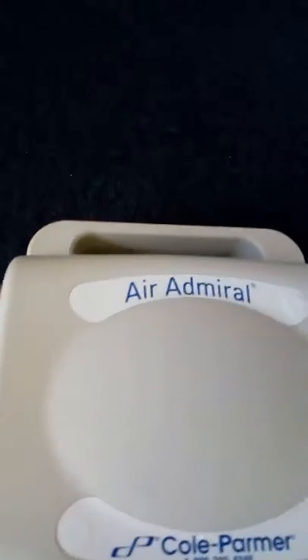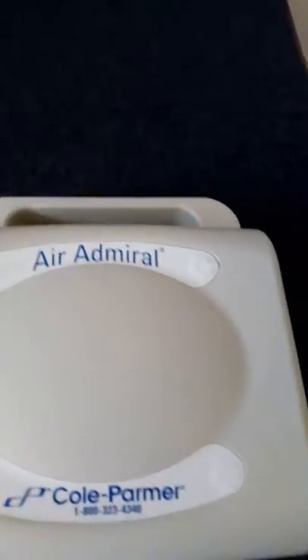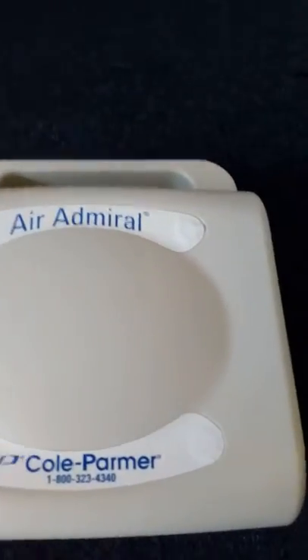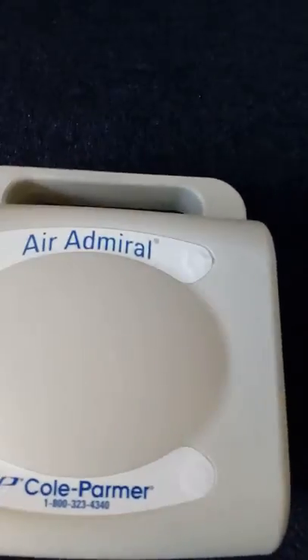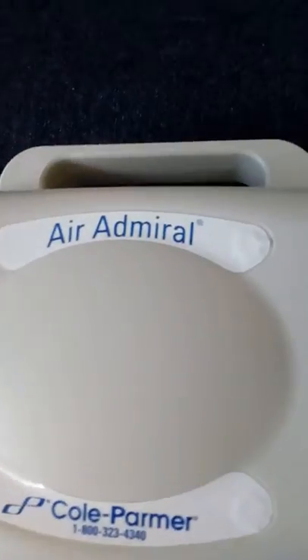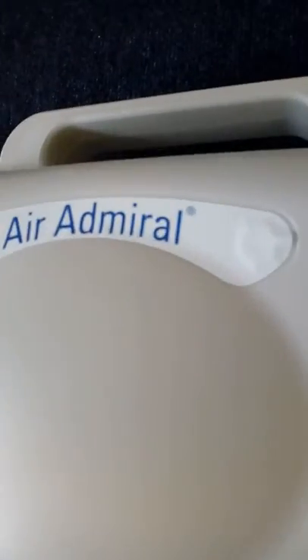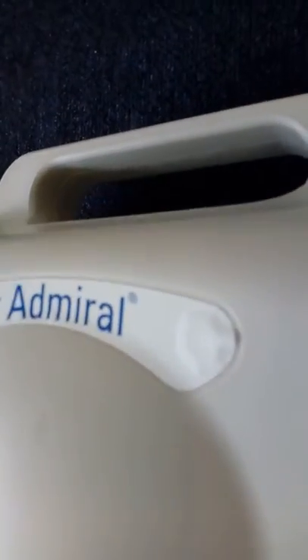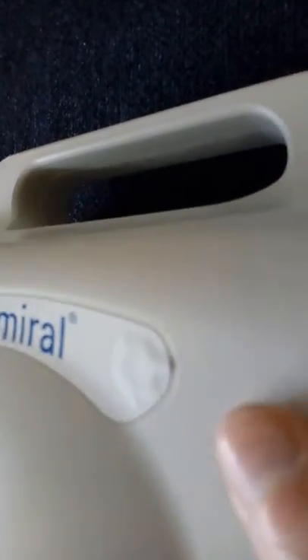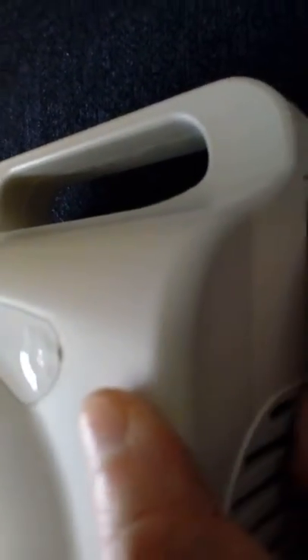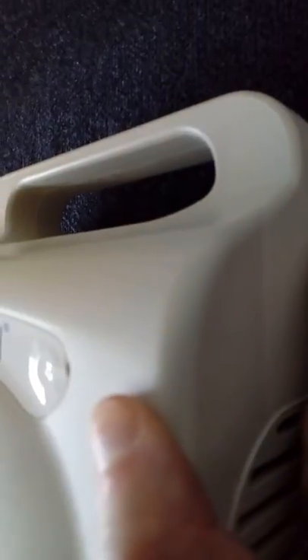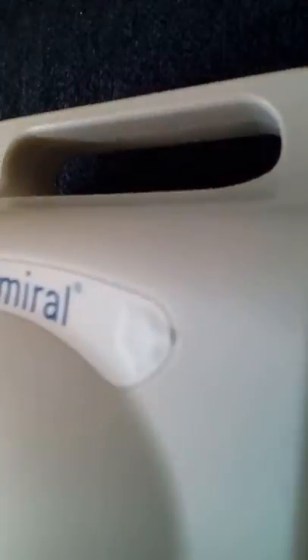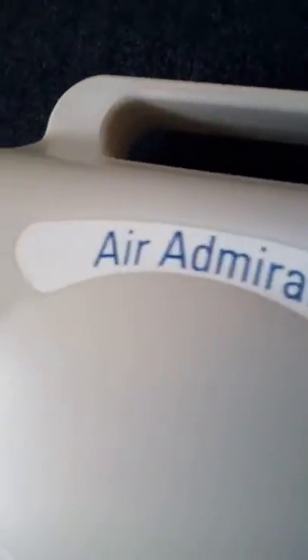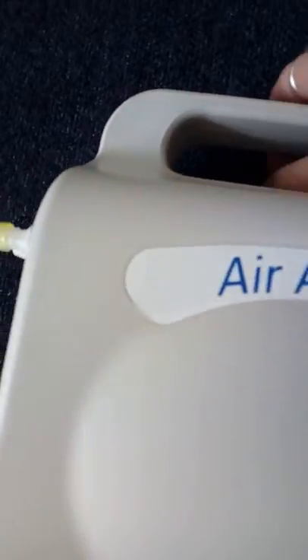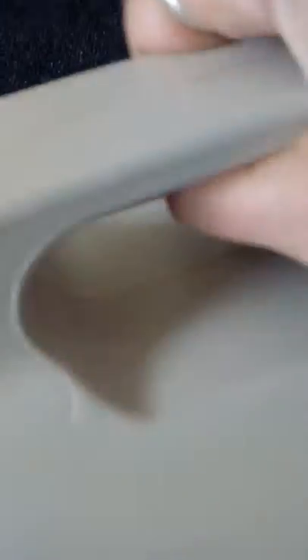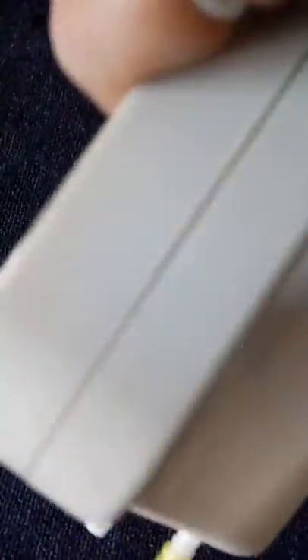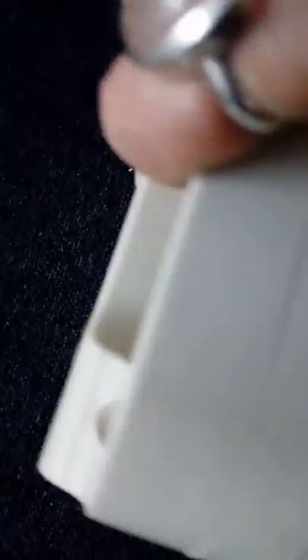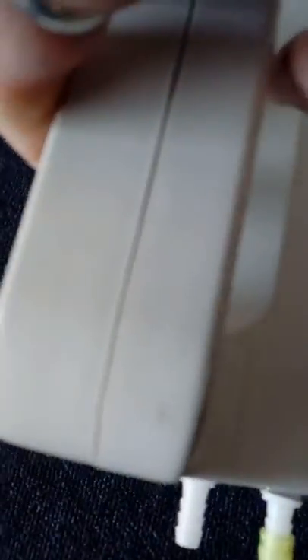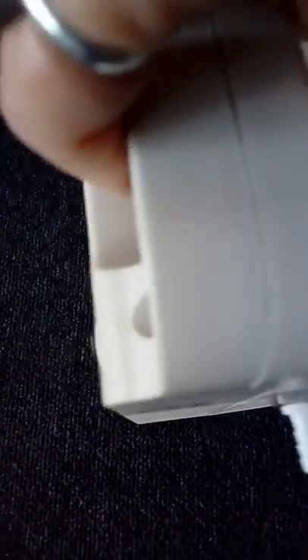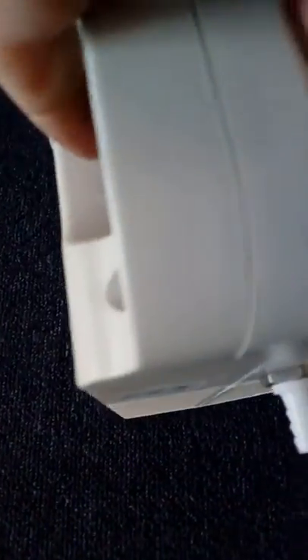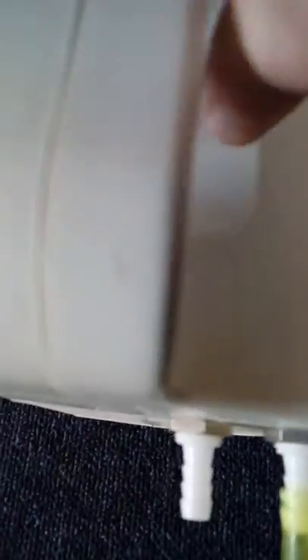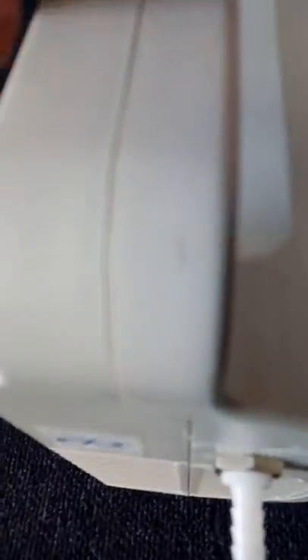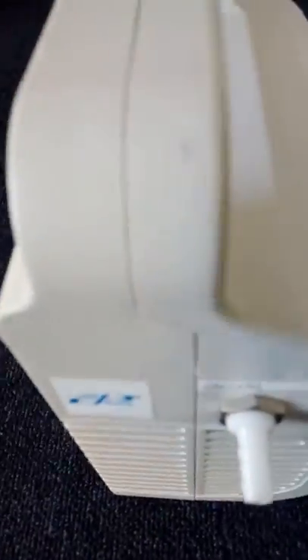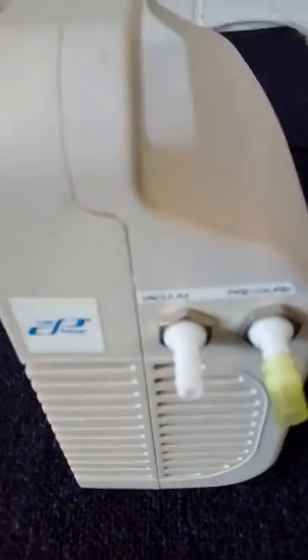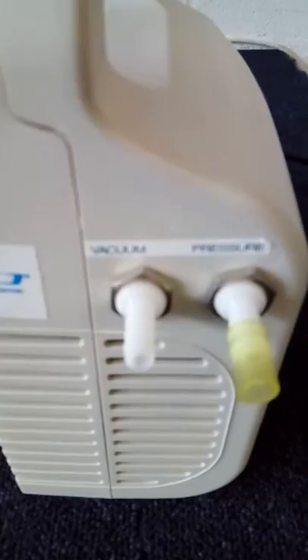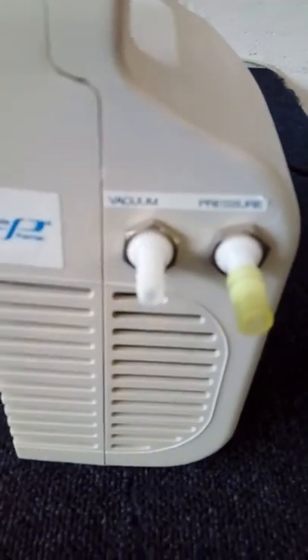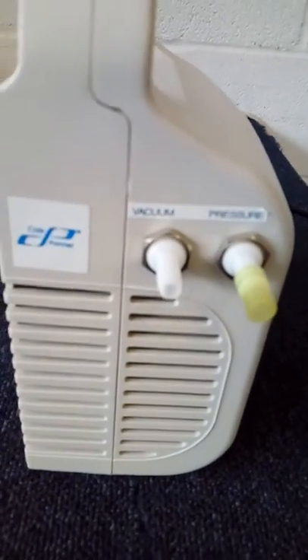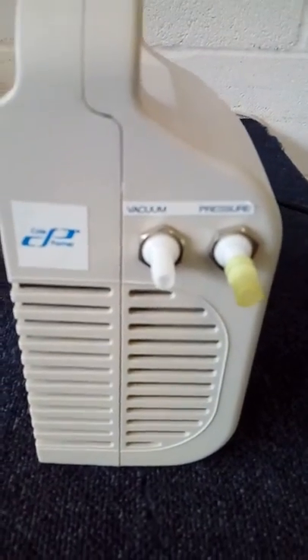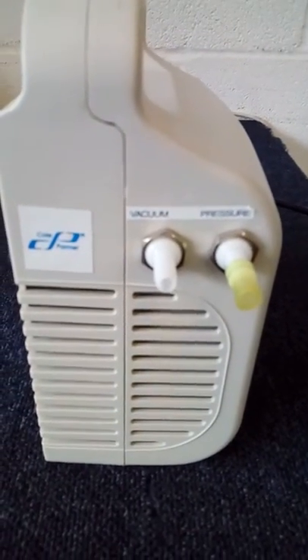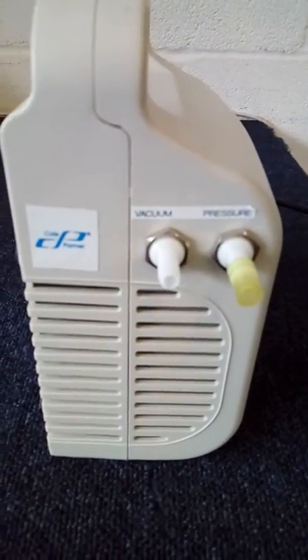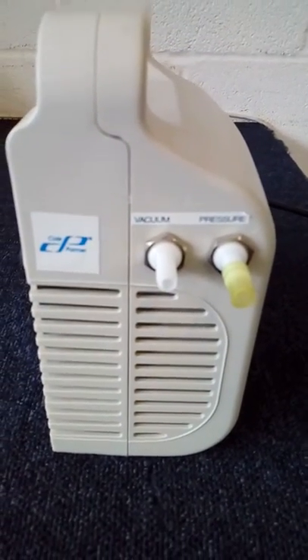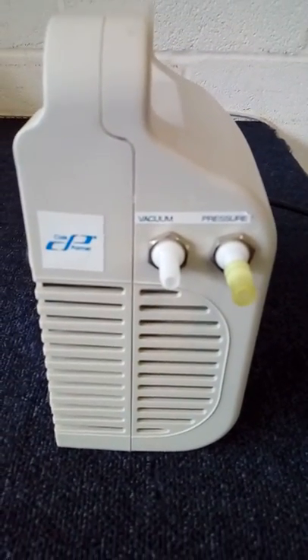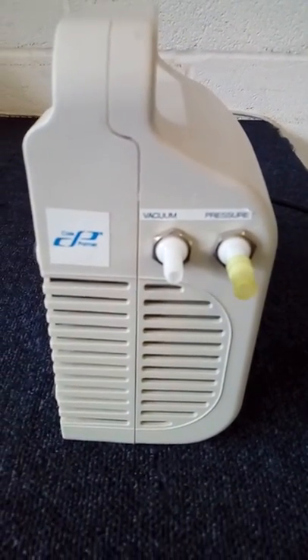I'll just turn the equipment on. And as you can see, at this side it has its vacuum nozzle and the pressure nozzle.